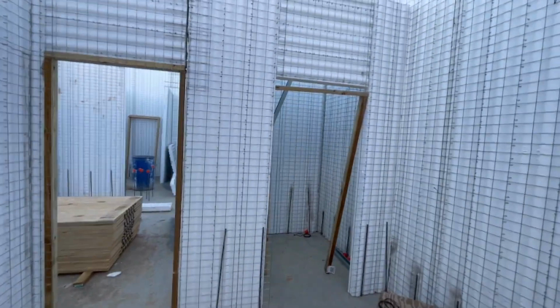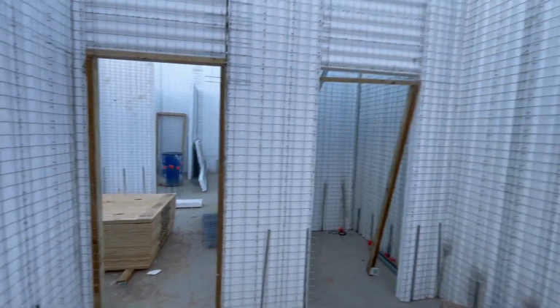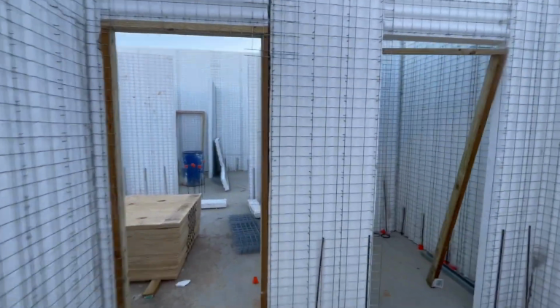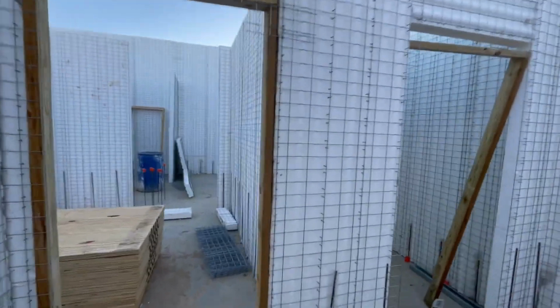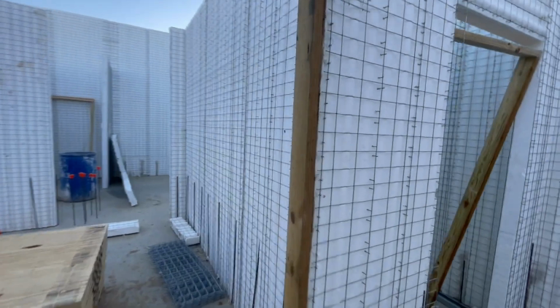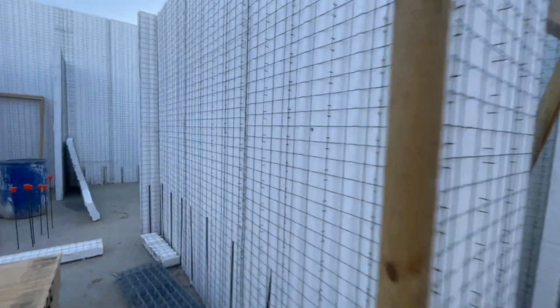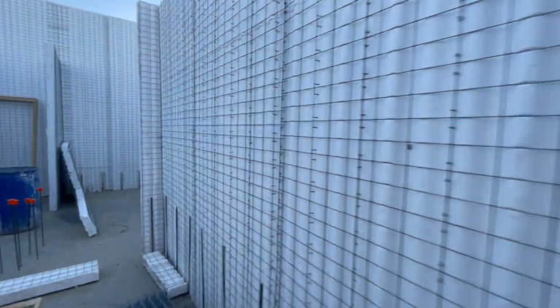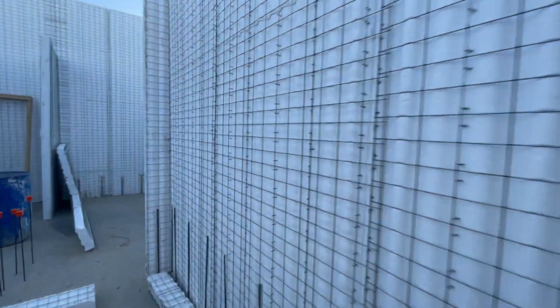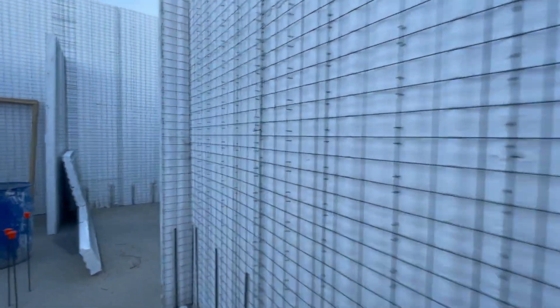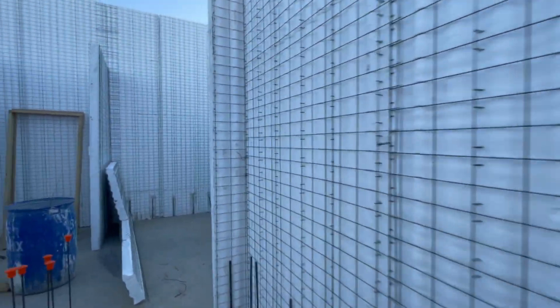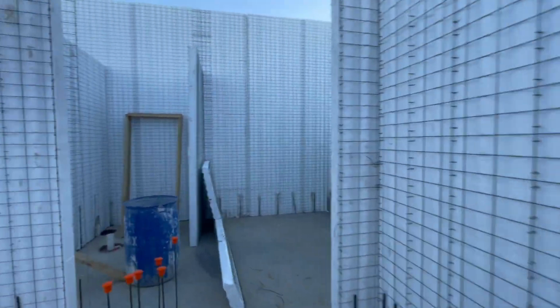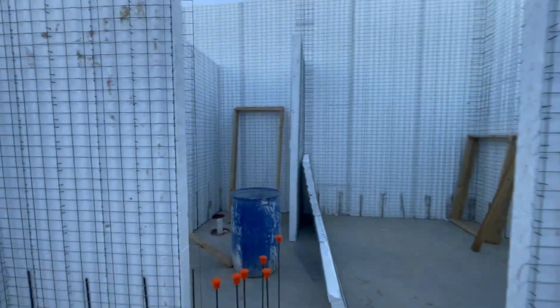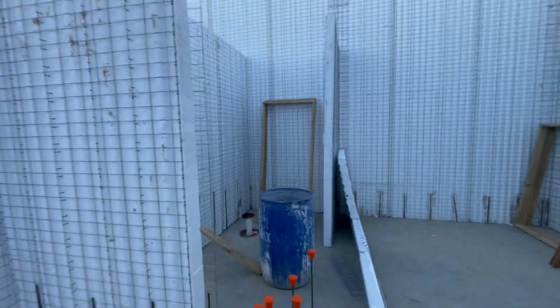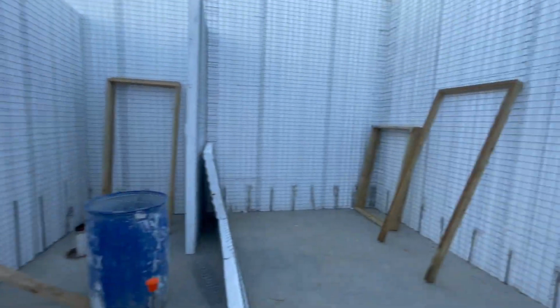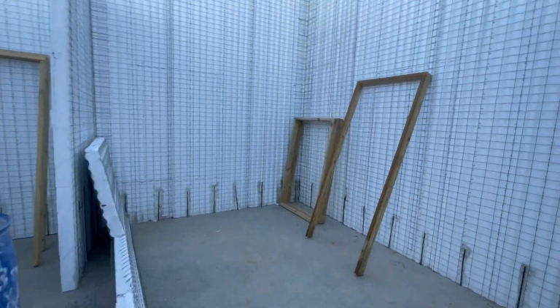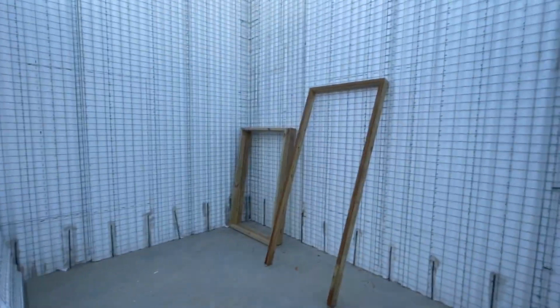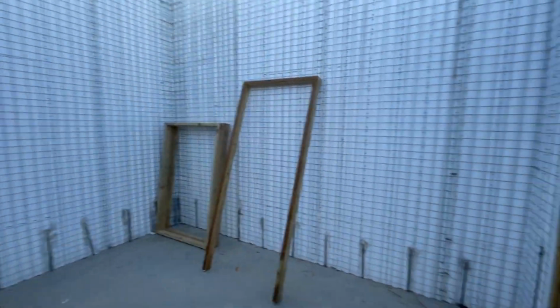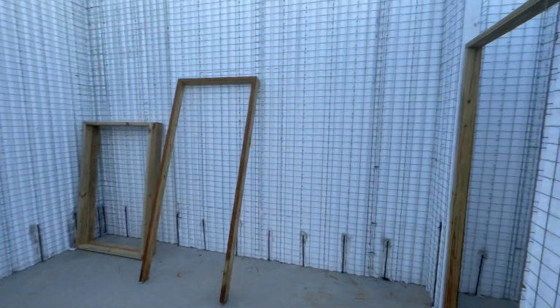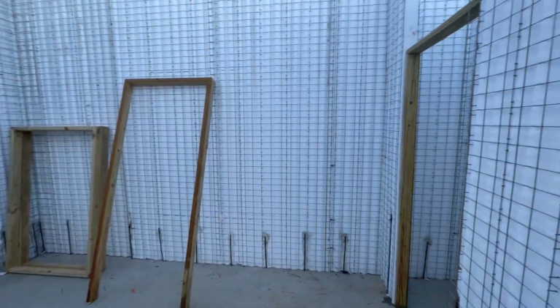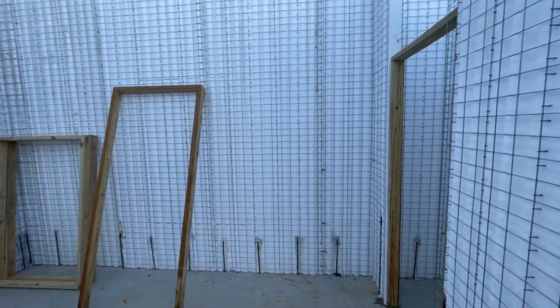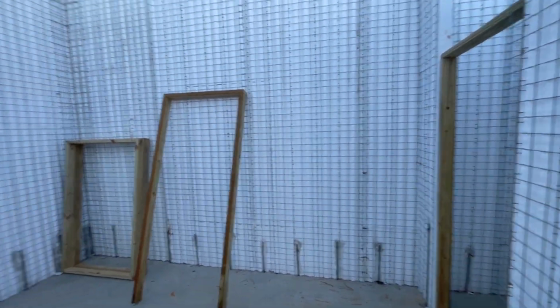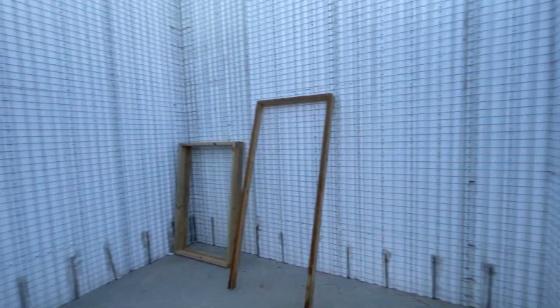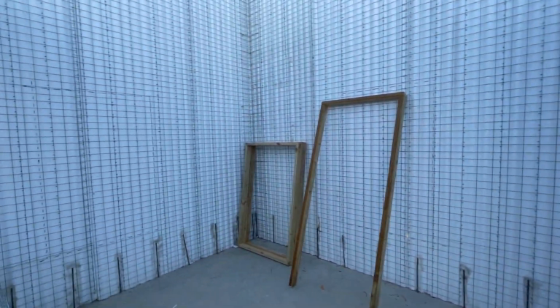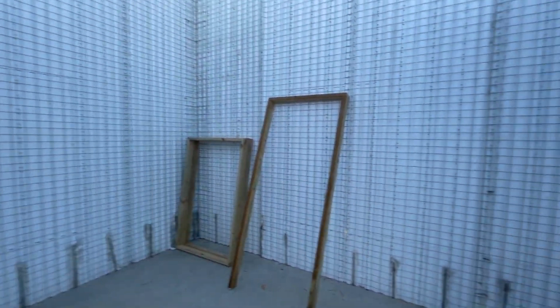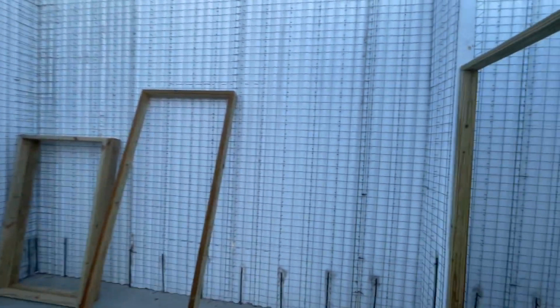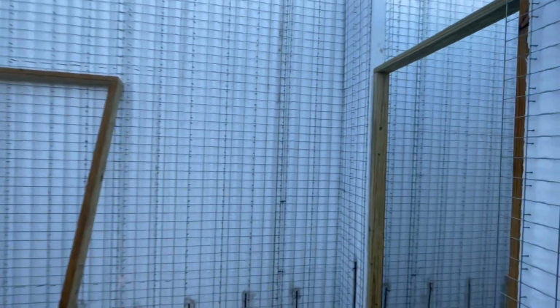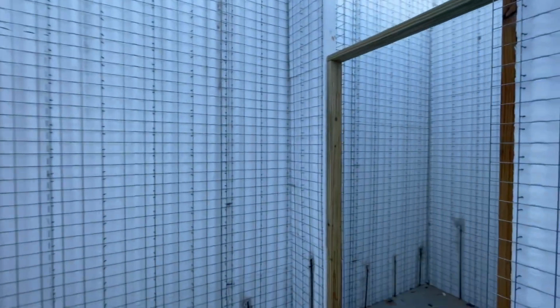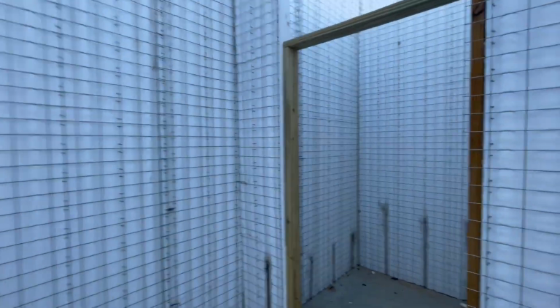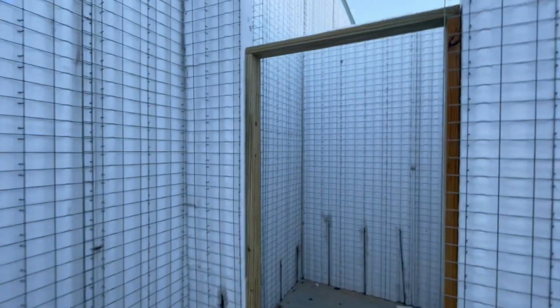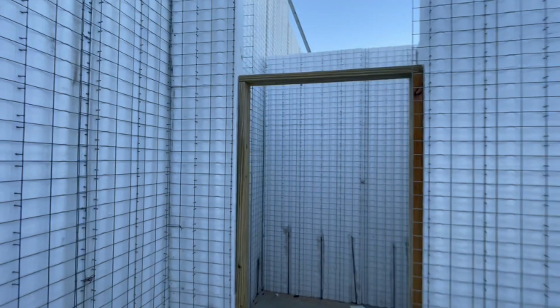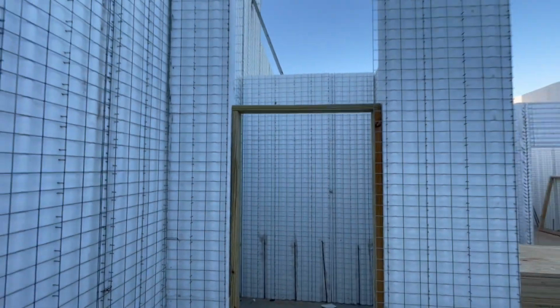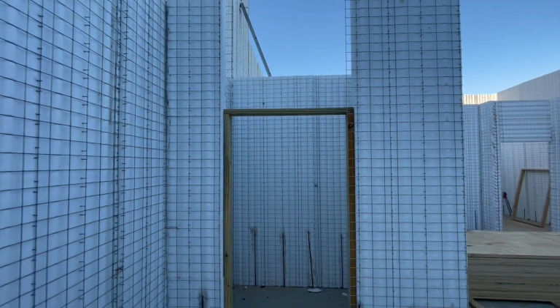It's gonna be ten foot ceilings in the kids' side and the master suite side. And then ceilings will go up to 19 feet in the center of the living room kitchen area.